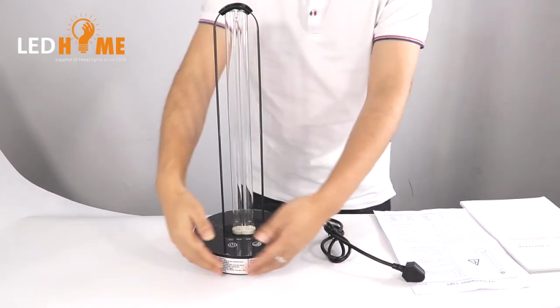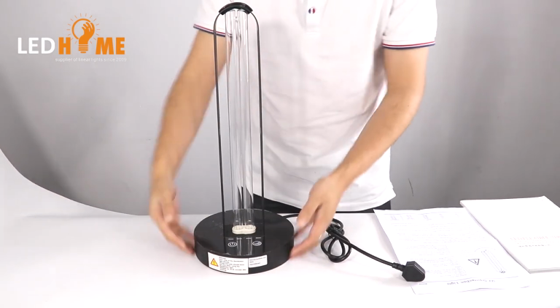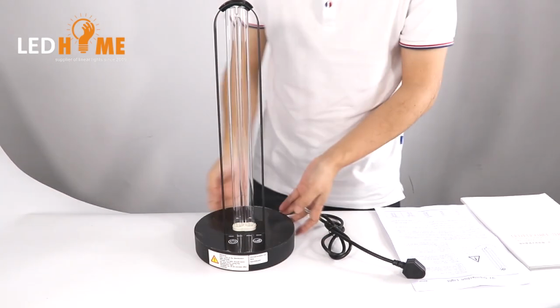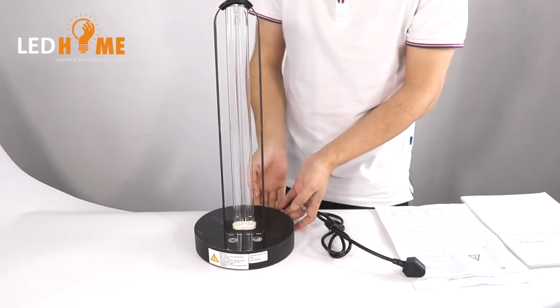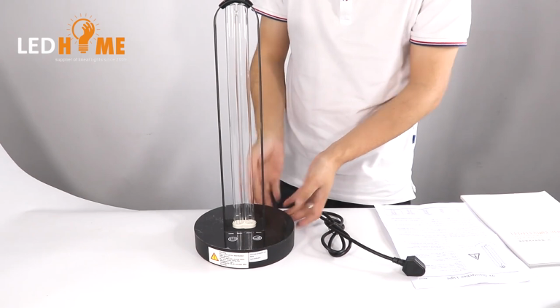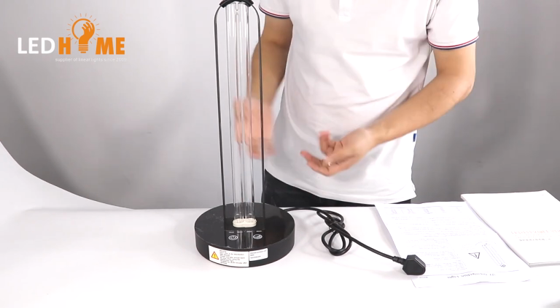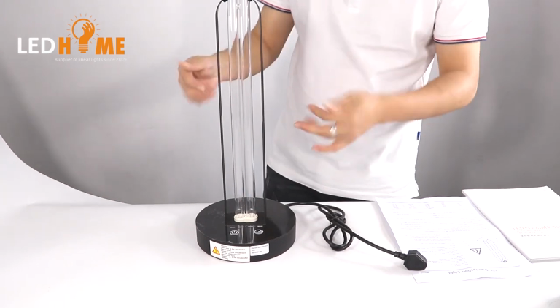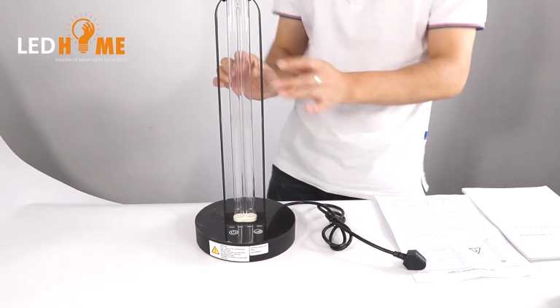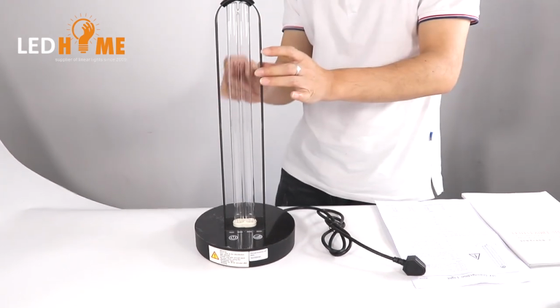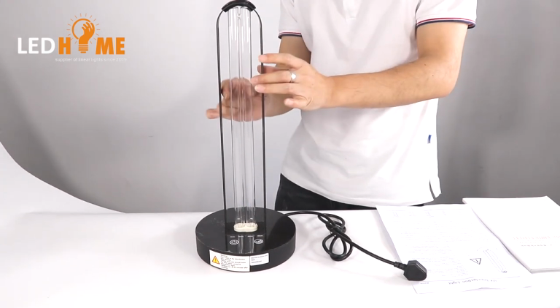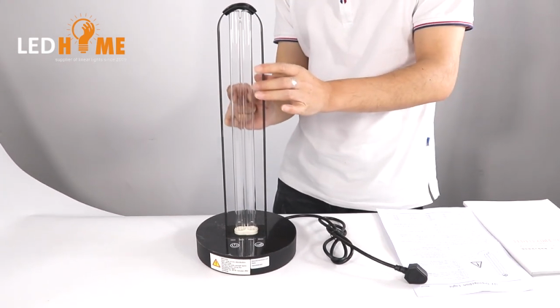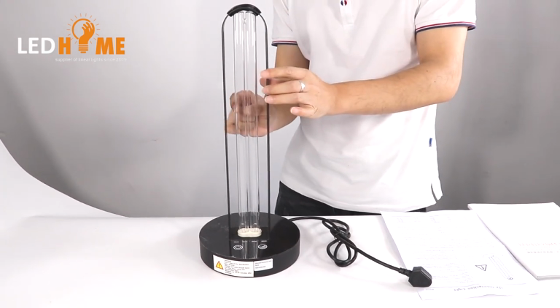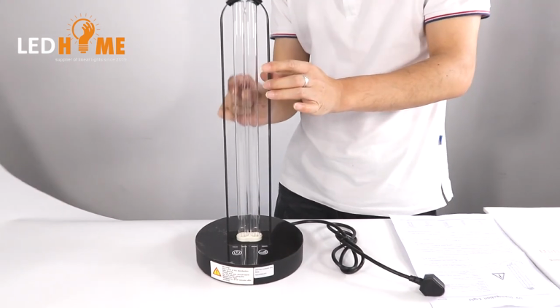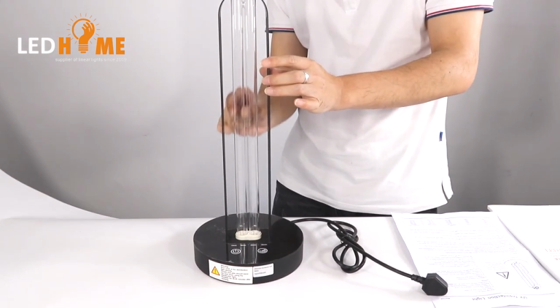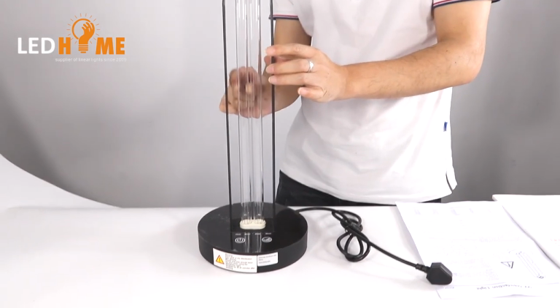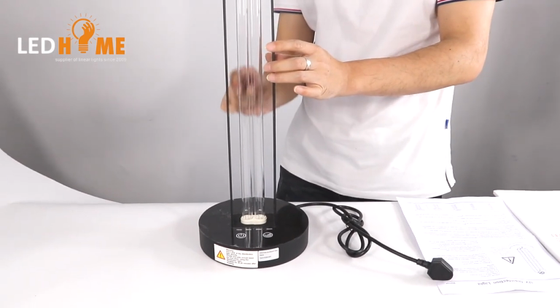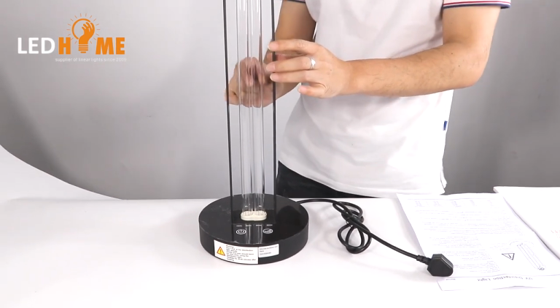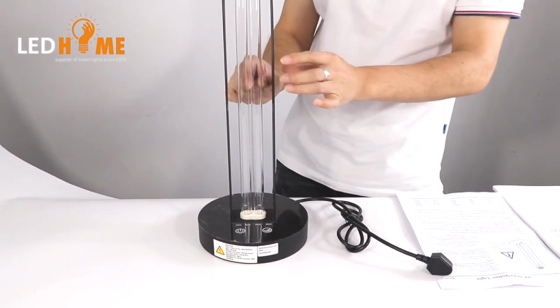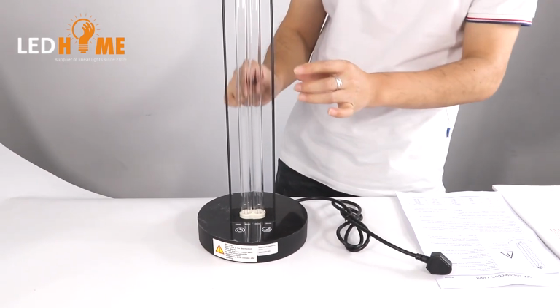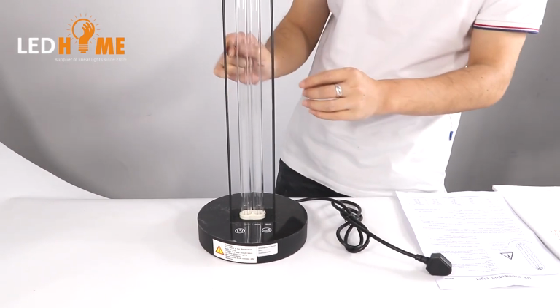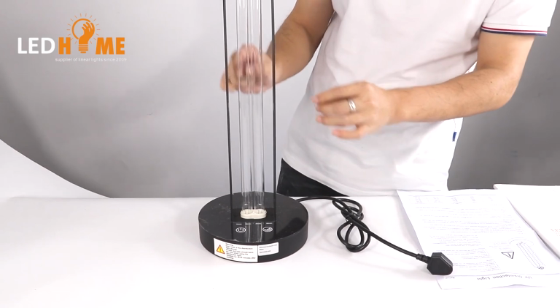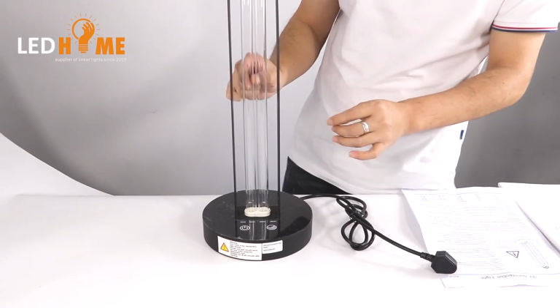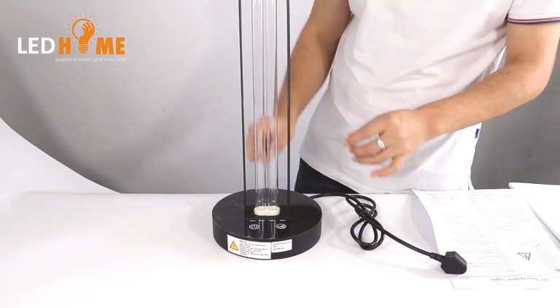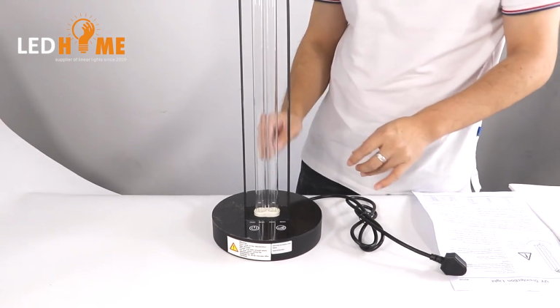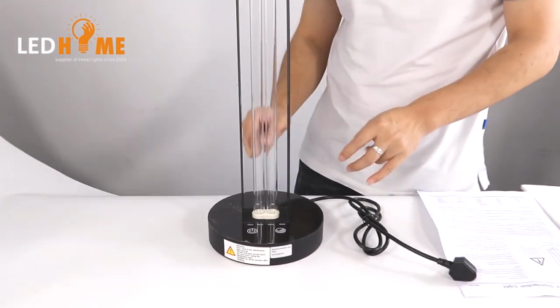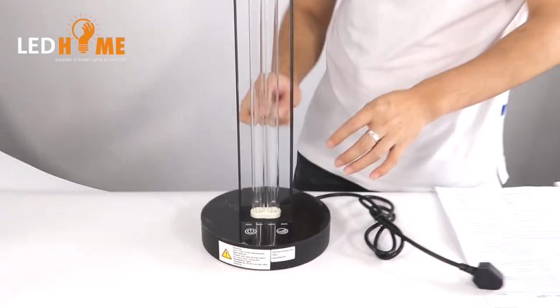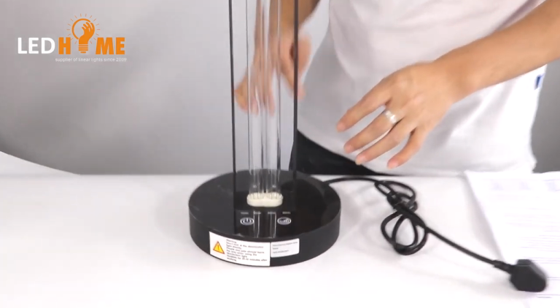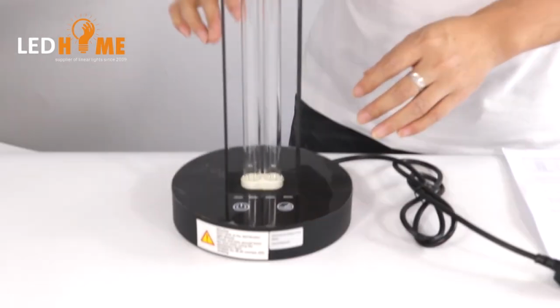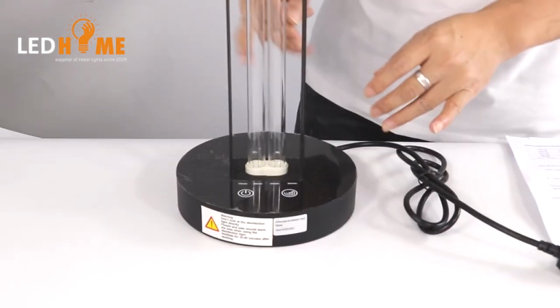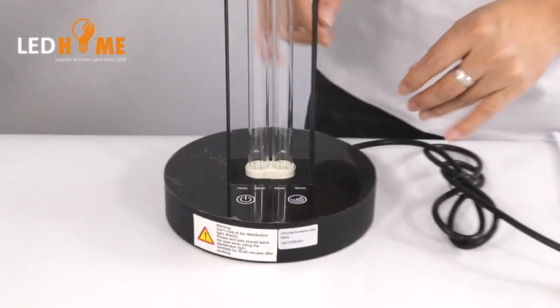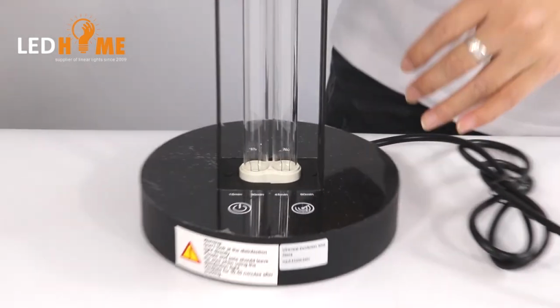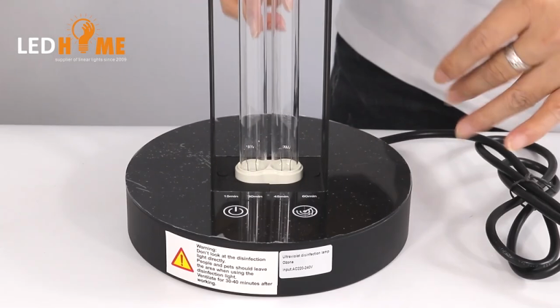It's brown here and there are only two tubes — two LED tubes. But it's not like a regular LED; it's UV.